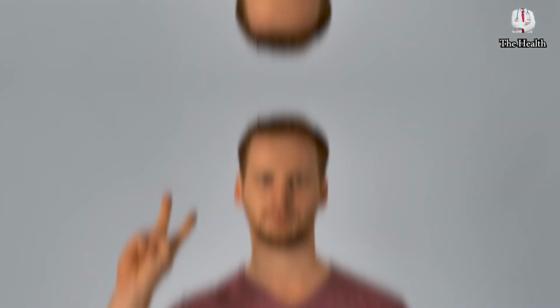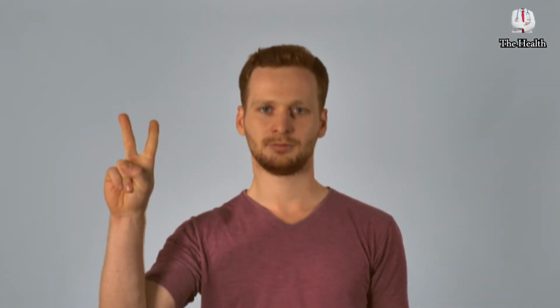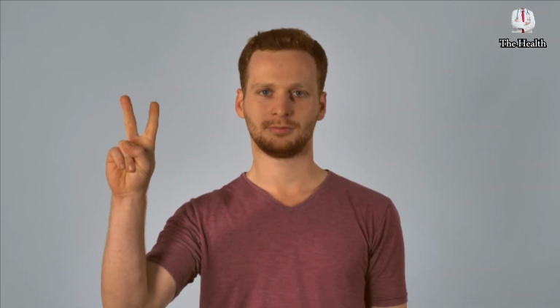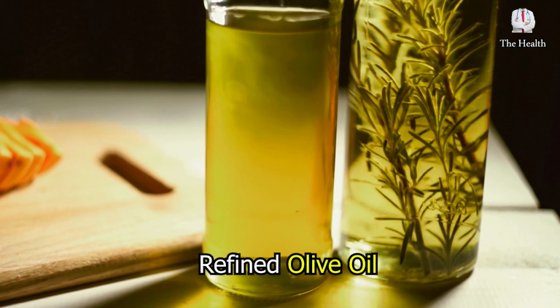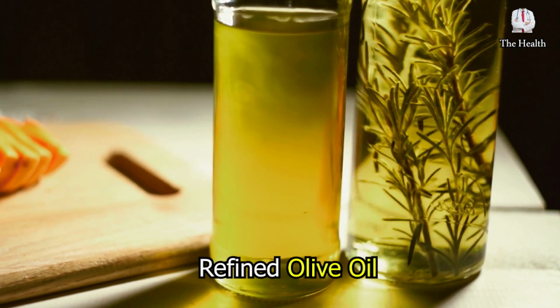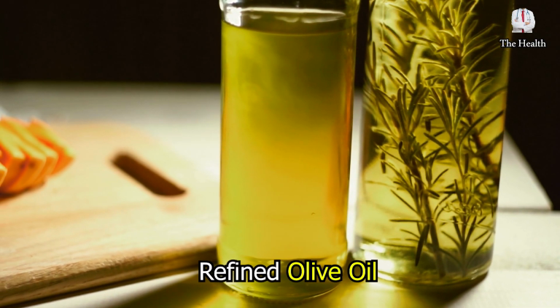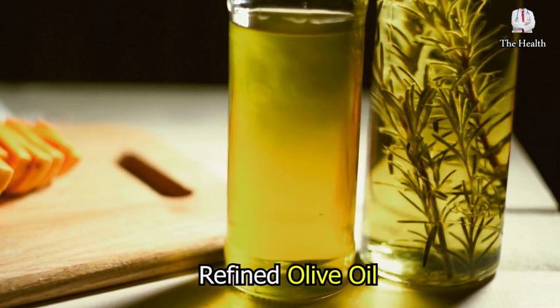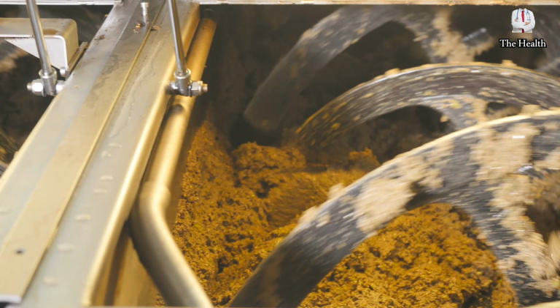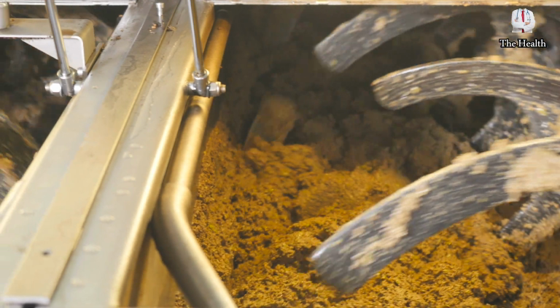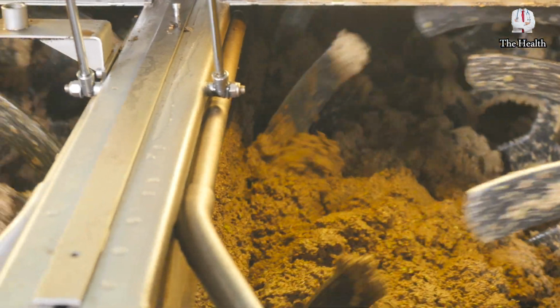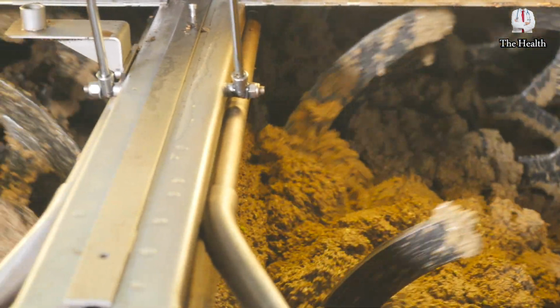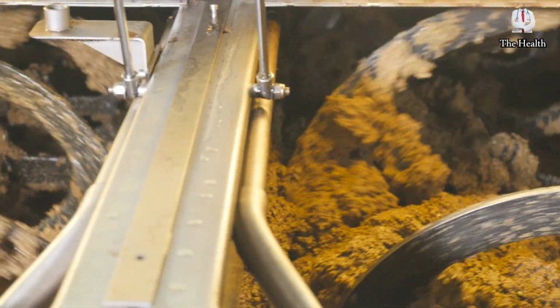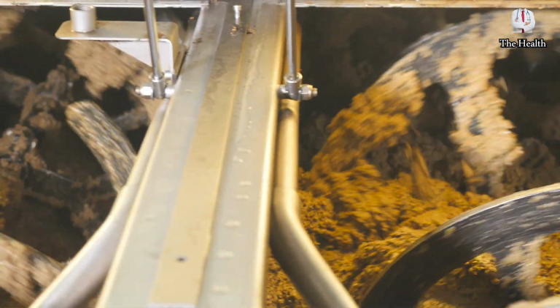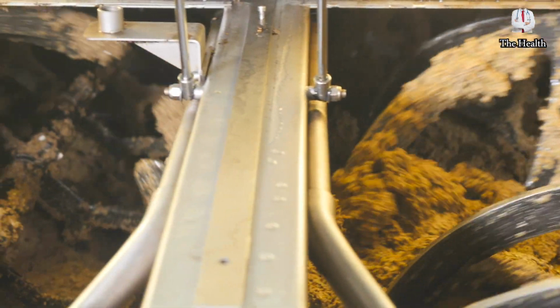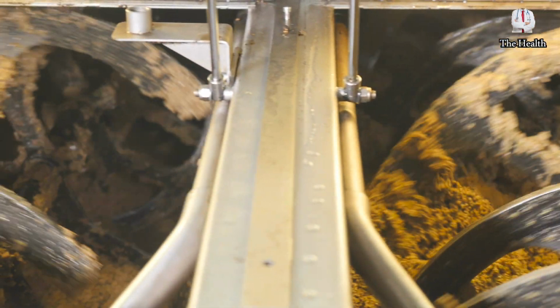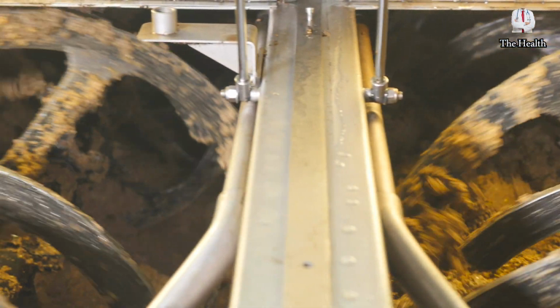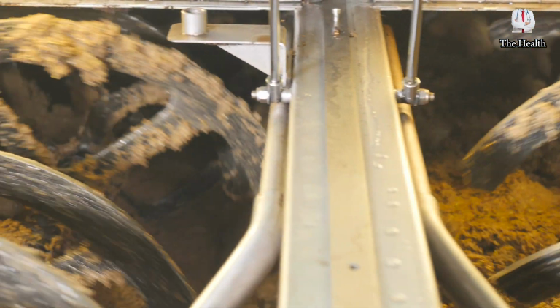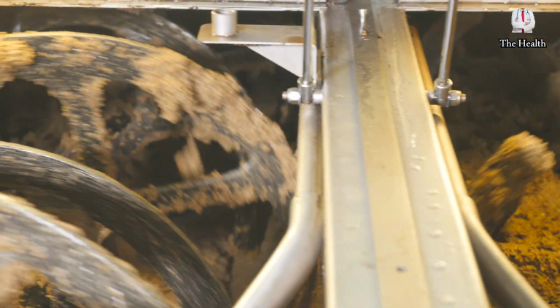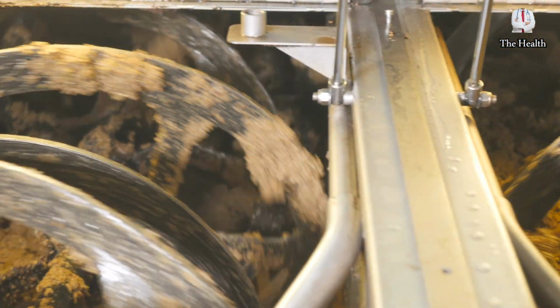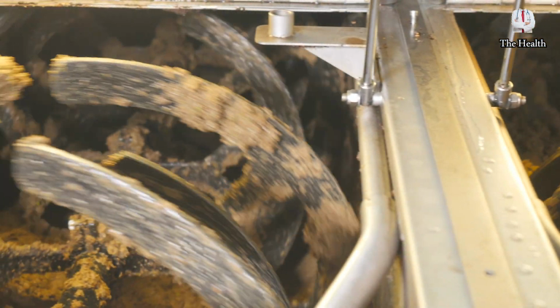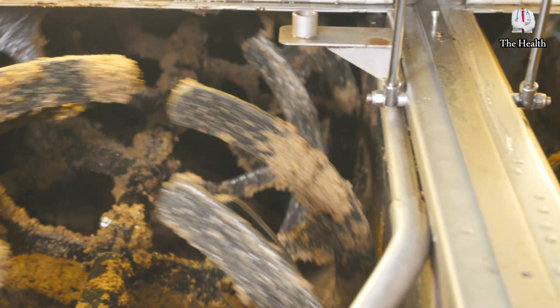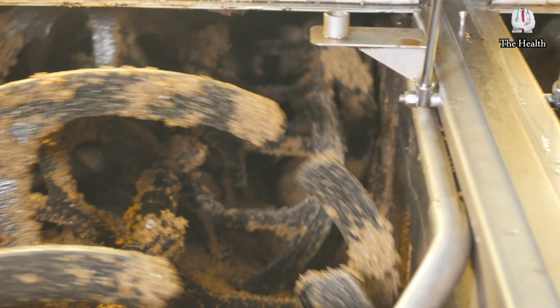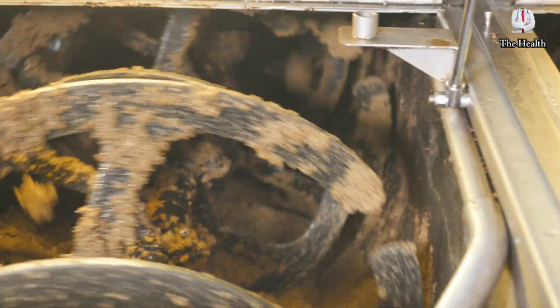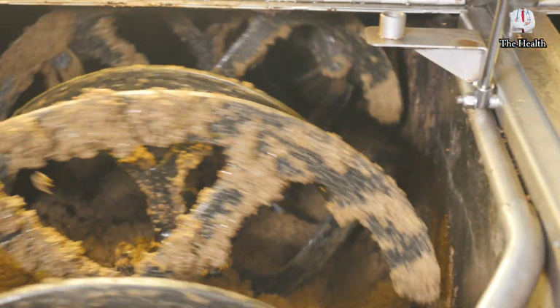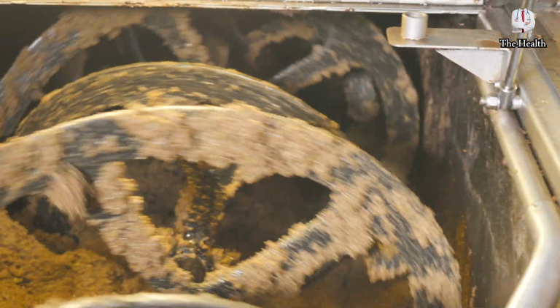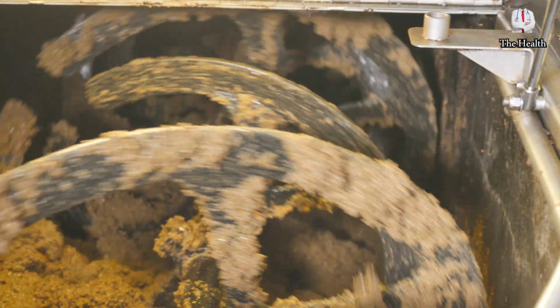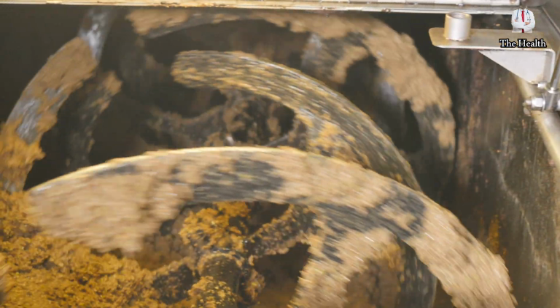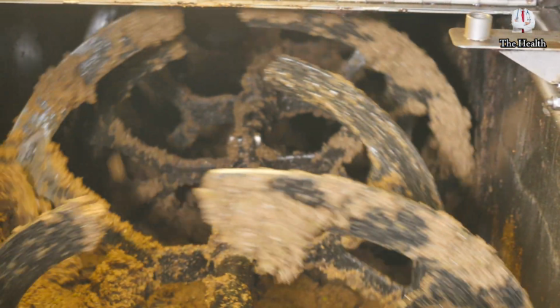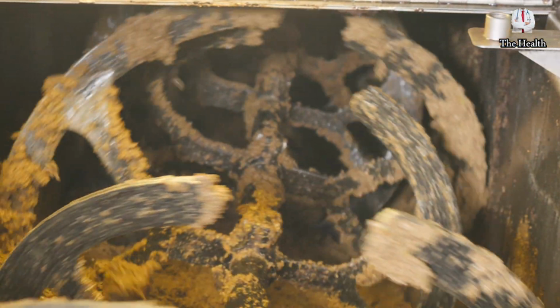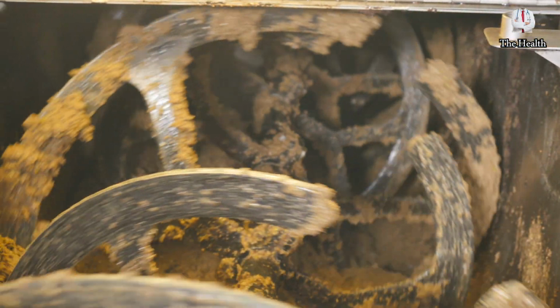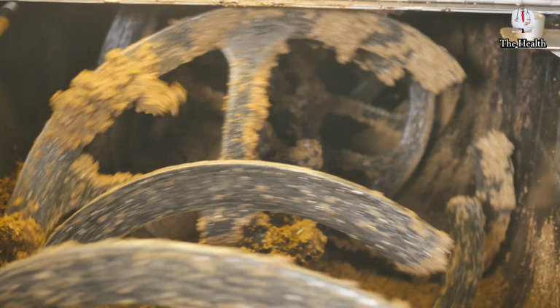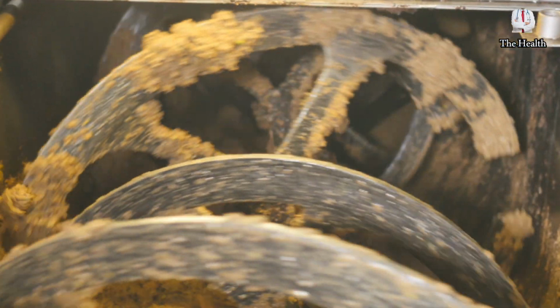The second type is refined olive oil, which is produced after exposure of olive oil to the refining process. It requires mechanical and thermal operations in addition to adding some preservatives.